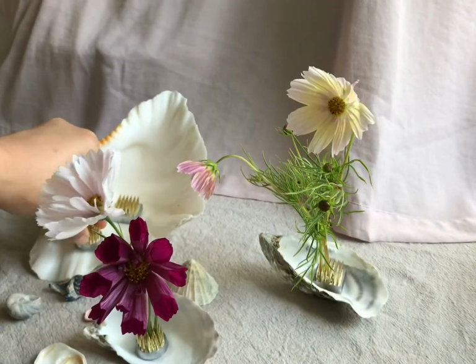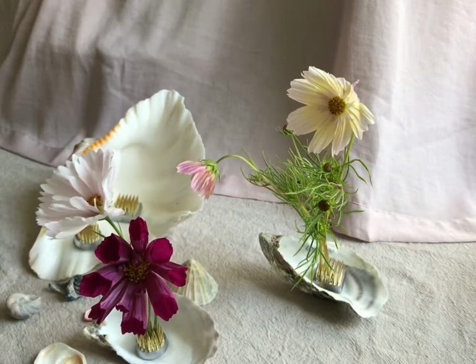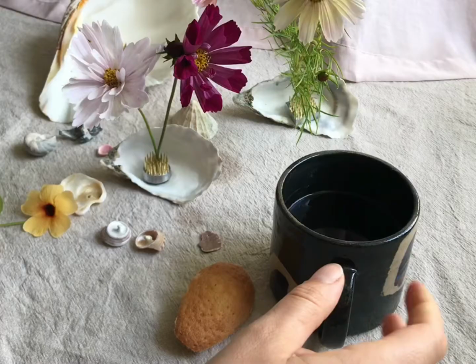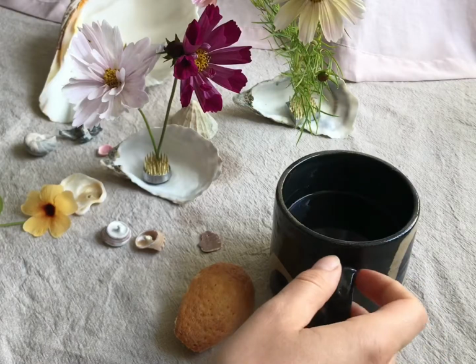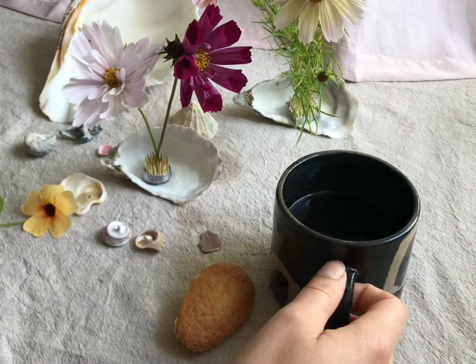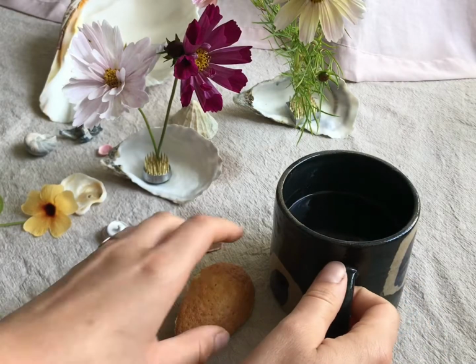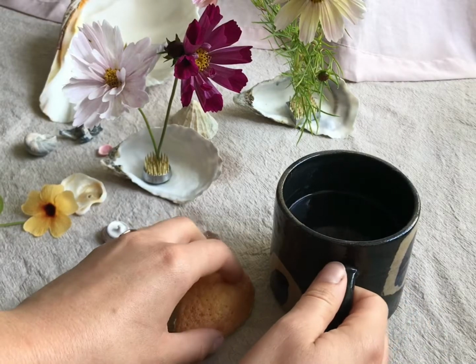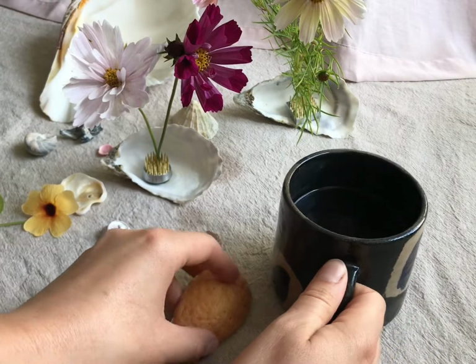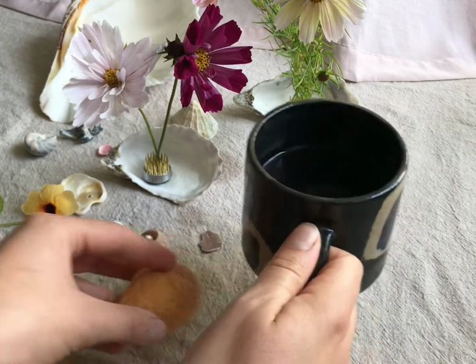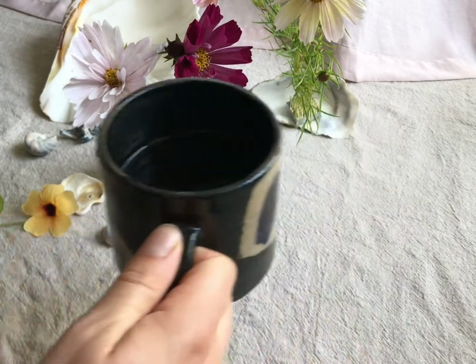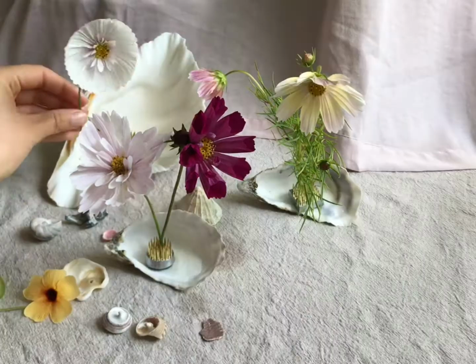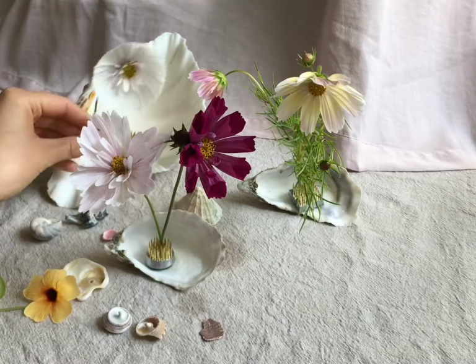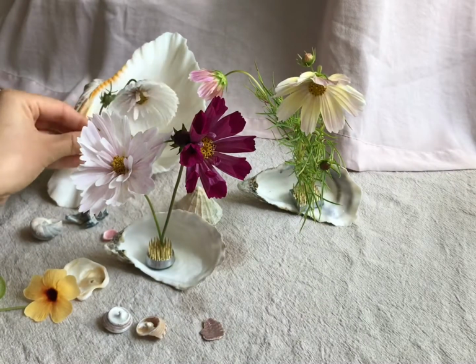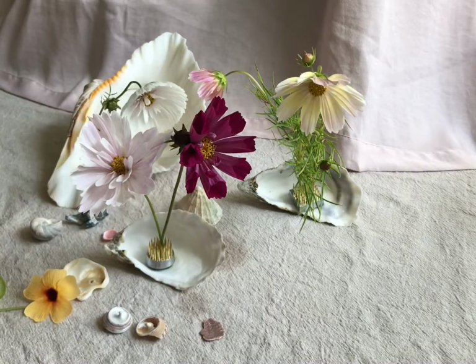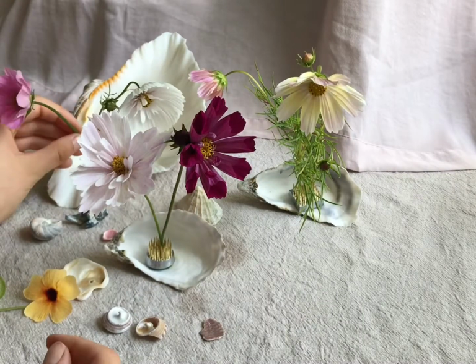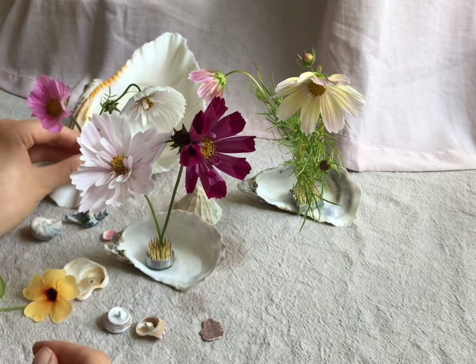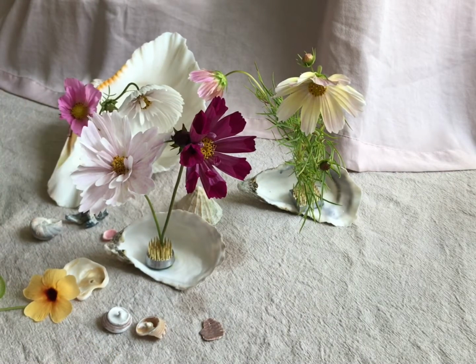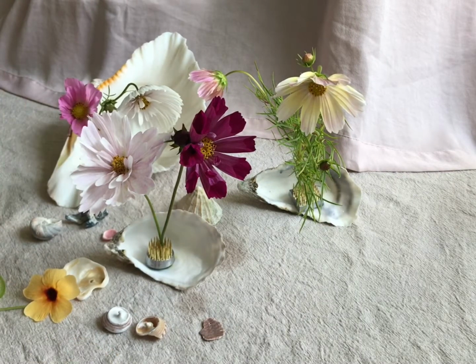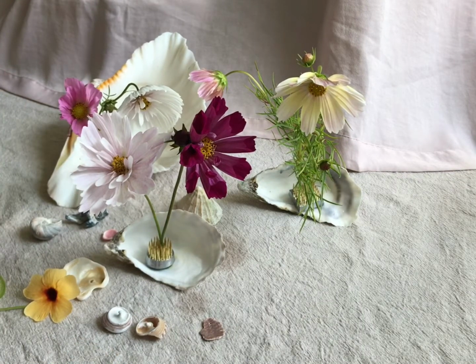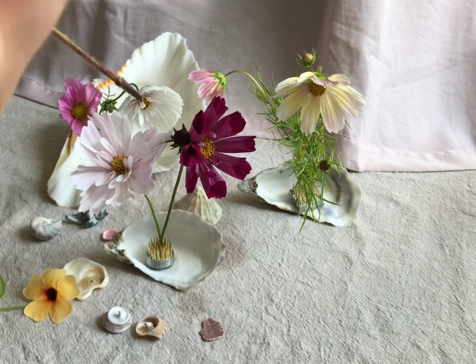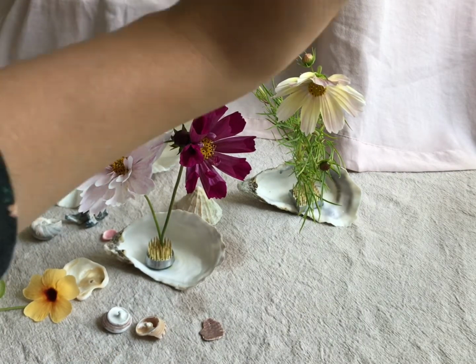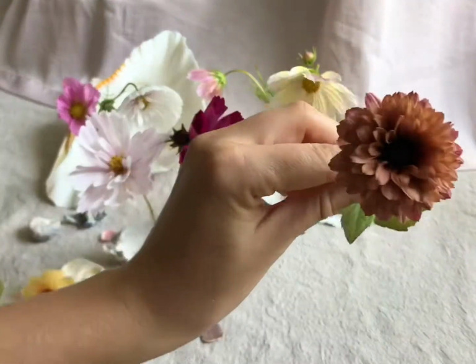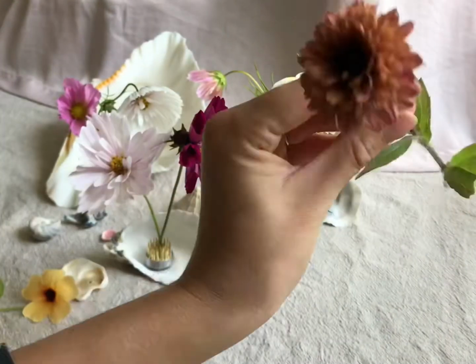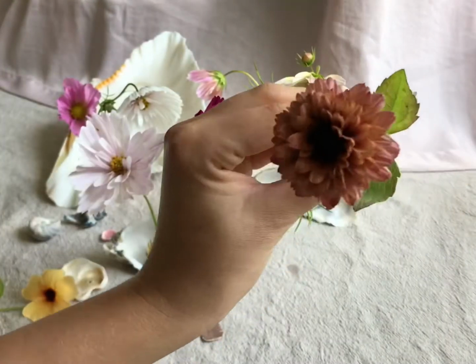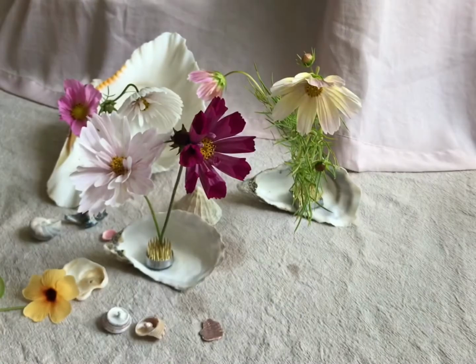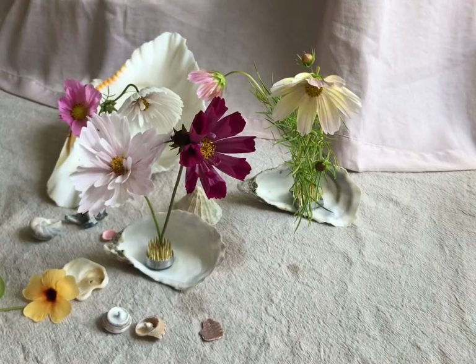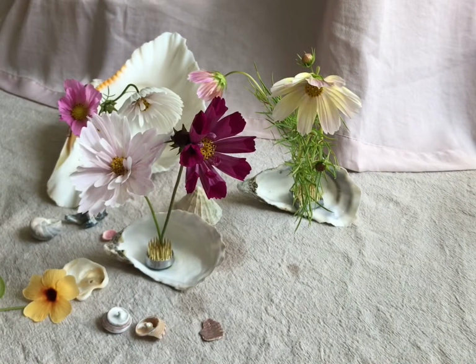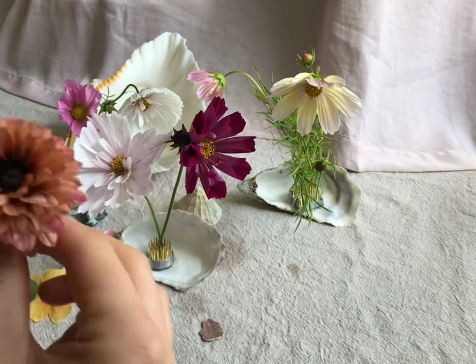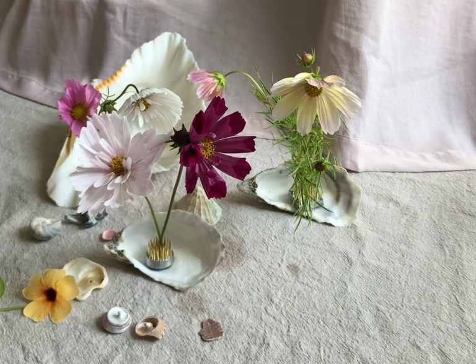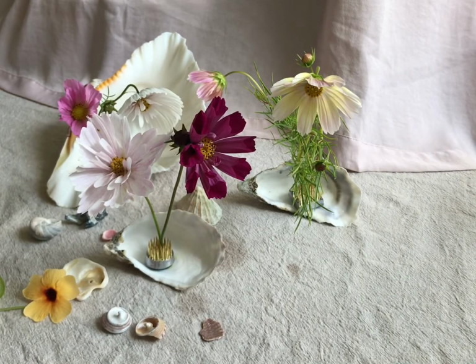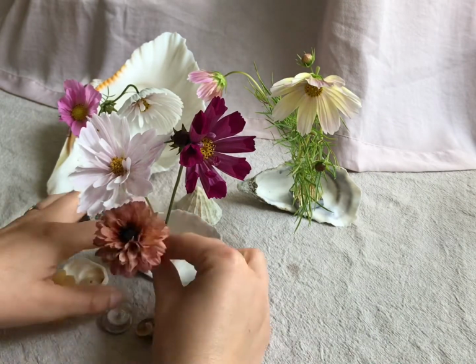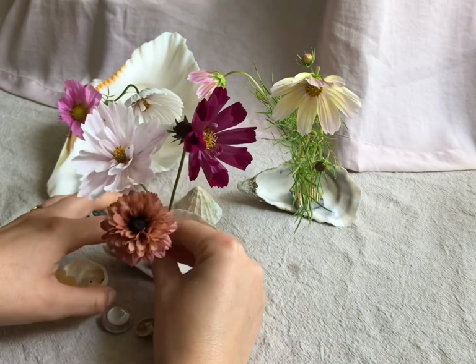These tiny pin holders are so useful because they're not the large clunky ones, so you can do really delicate table arrangements with these and they're really handy if you just want to showcase a couple of very beautiful stems.